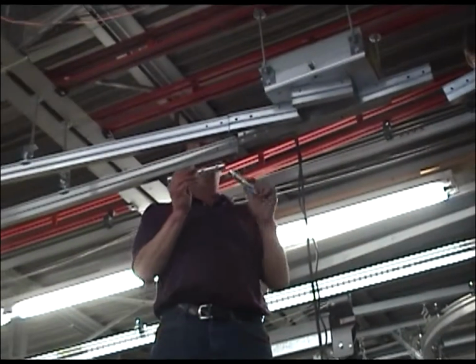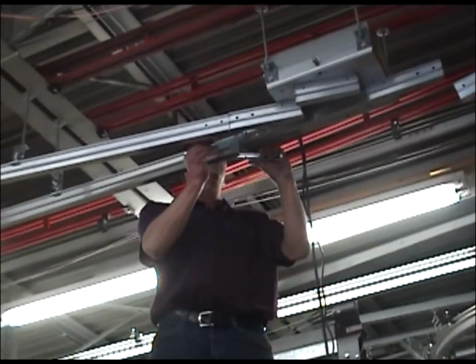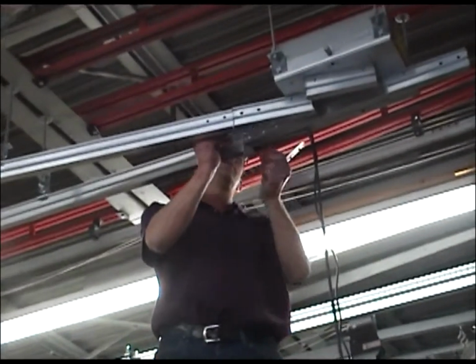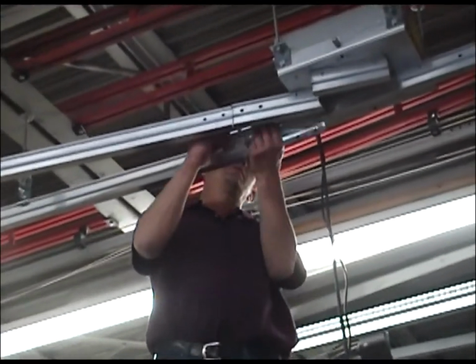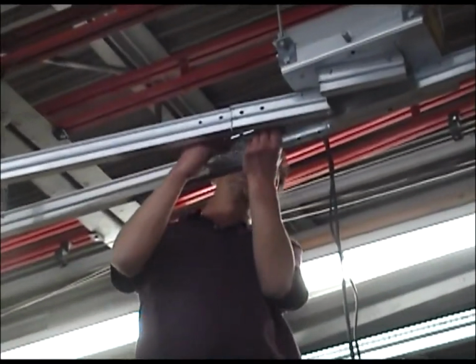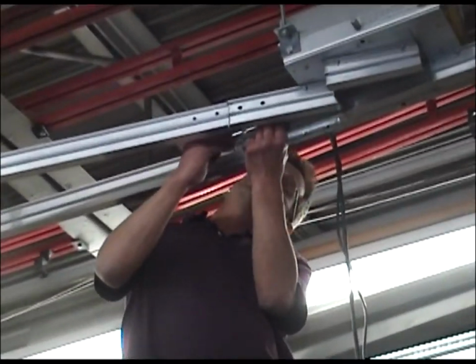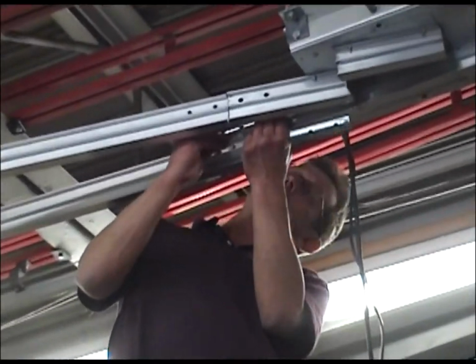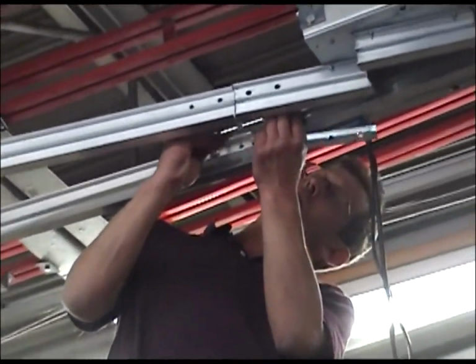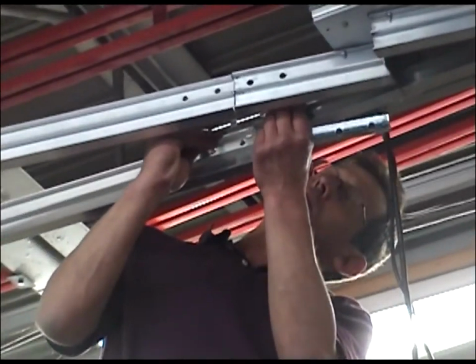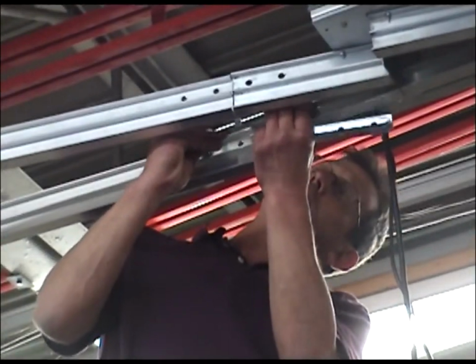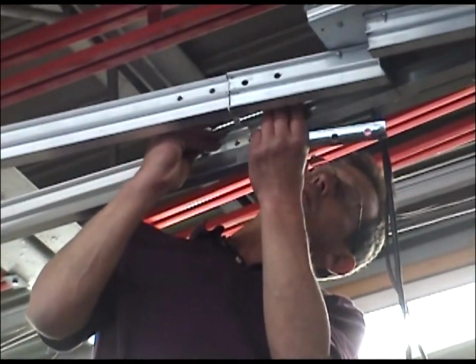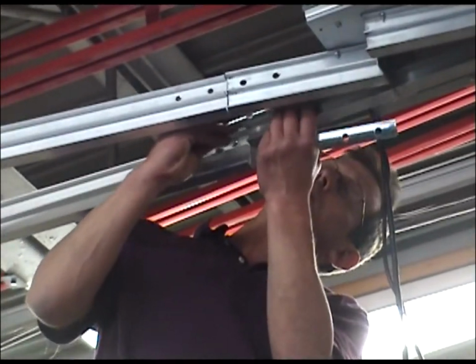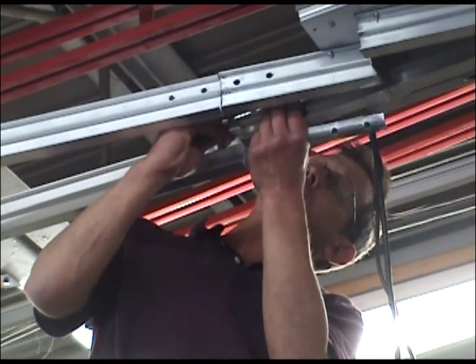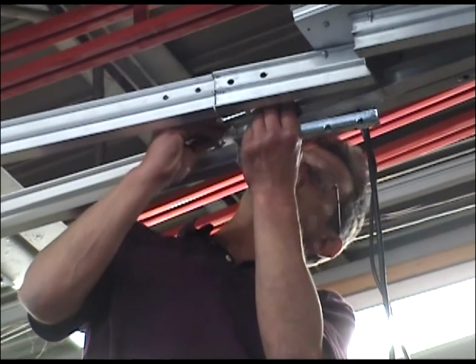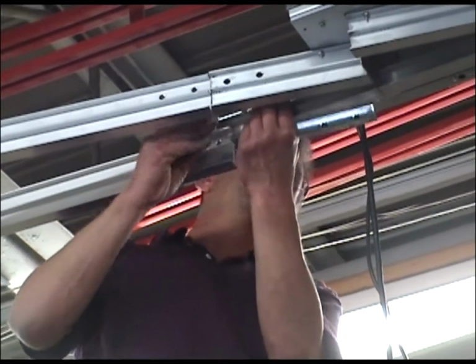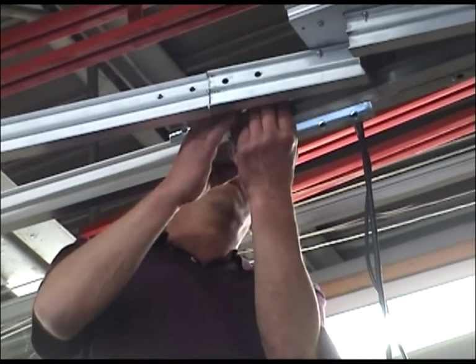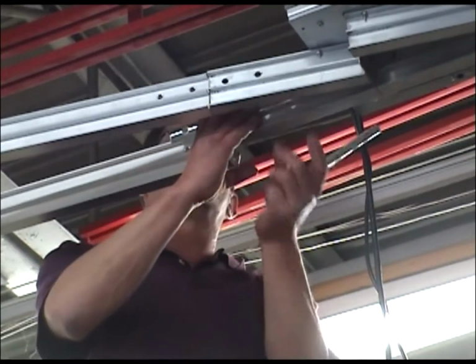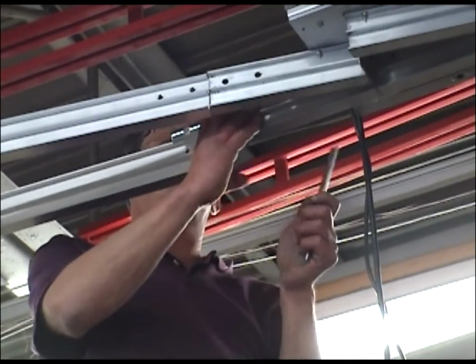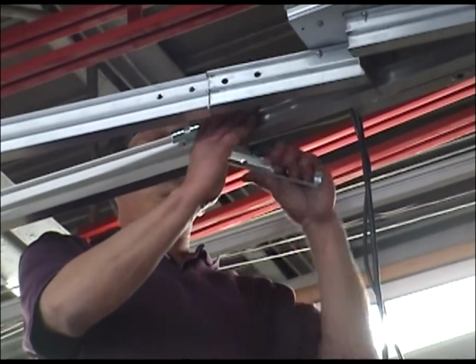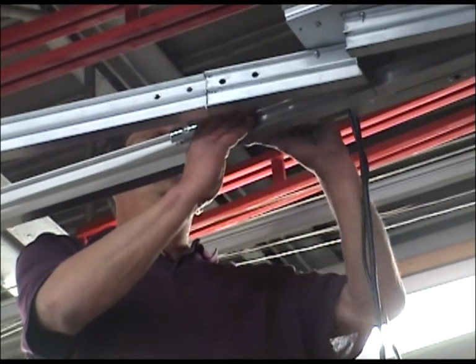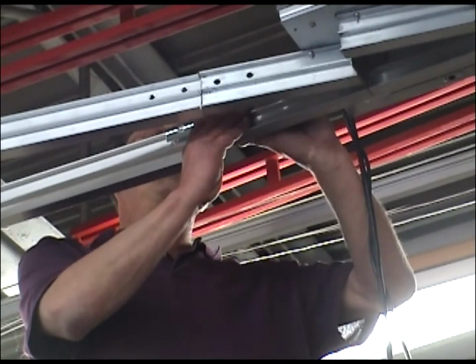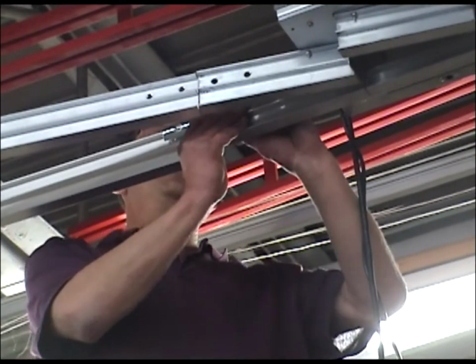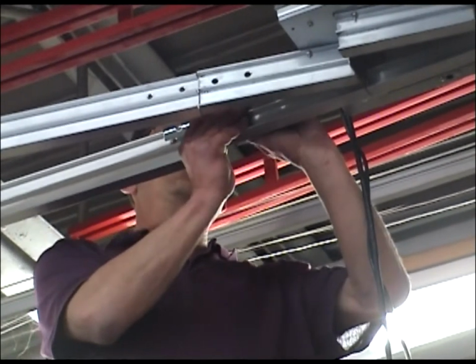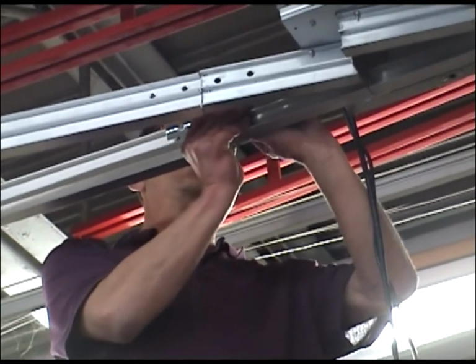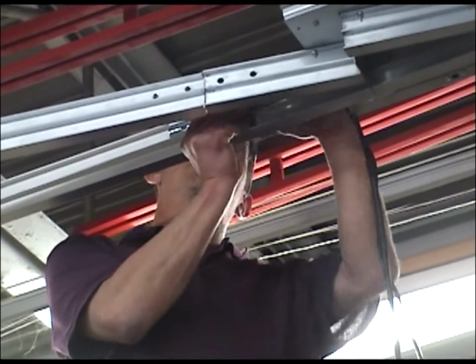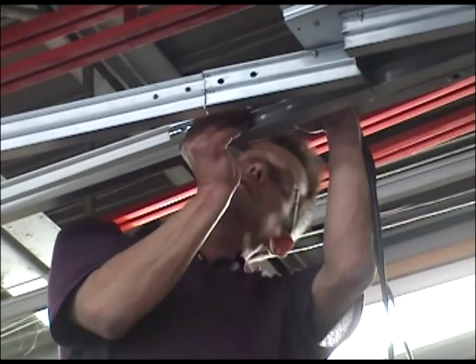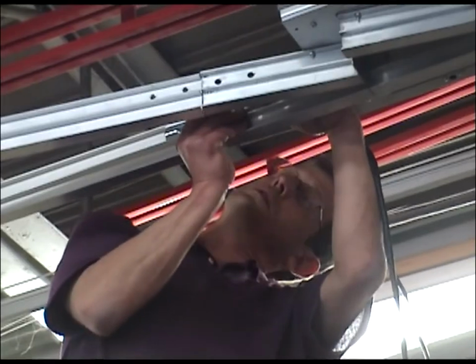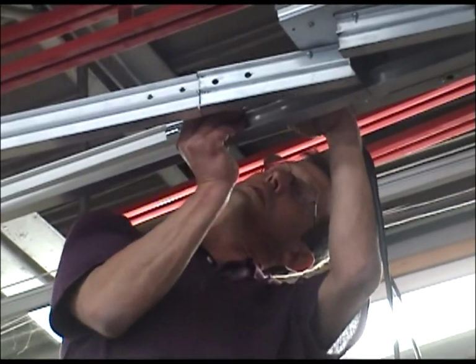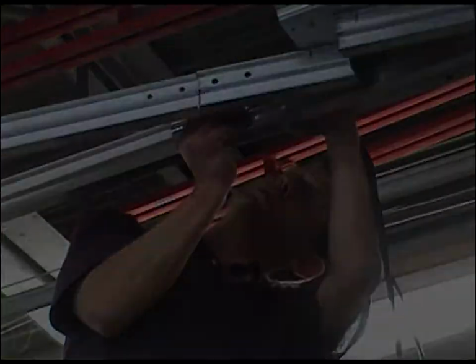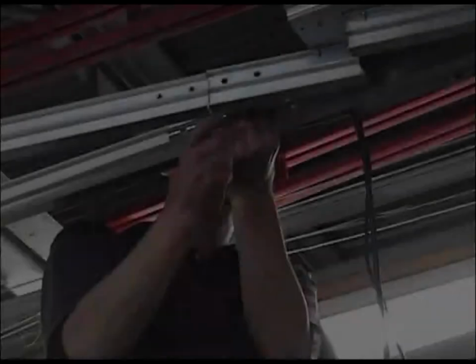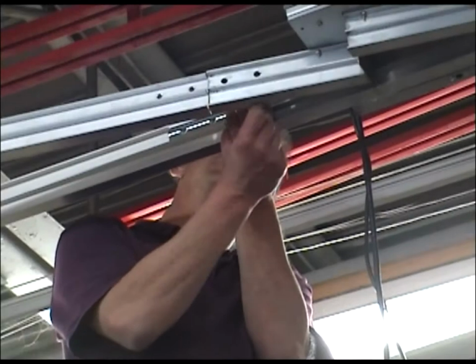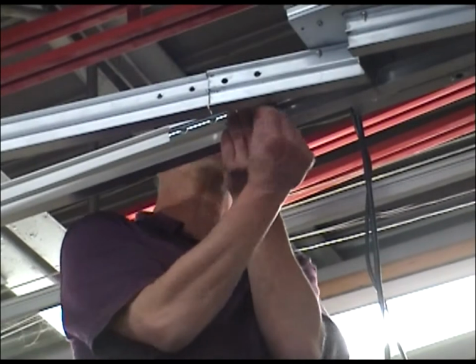Next, the track splices are installed to both sides of the track sections and switch sections using the half inch hardware provided with the splices. Continually check the splice alignment as you secure the splices, making sure the tracks remain properly aligned.